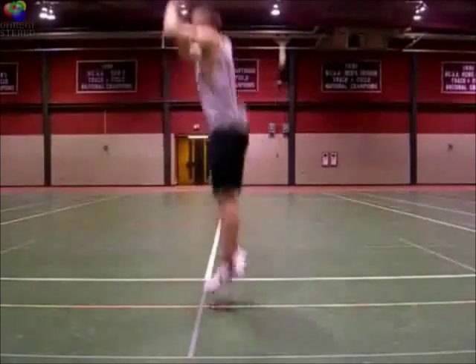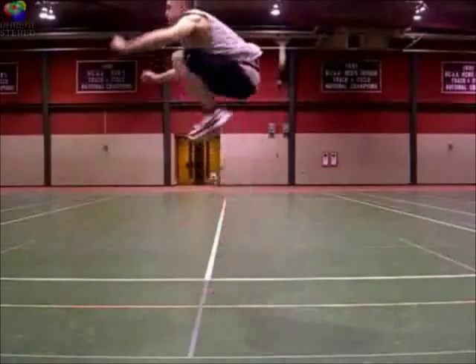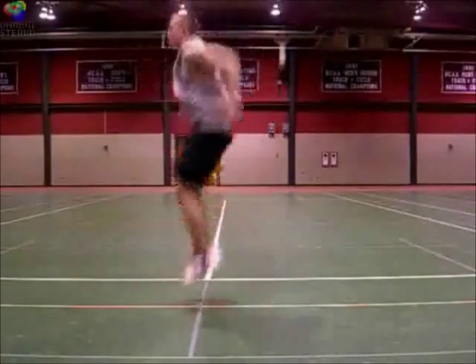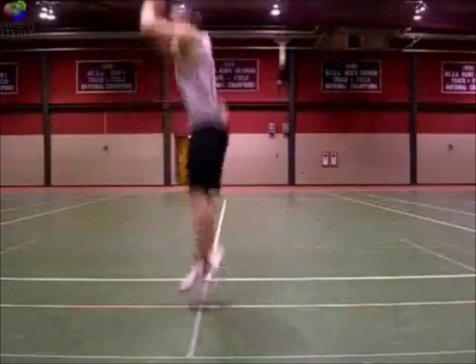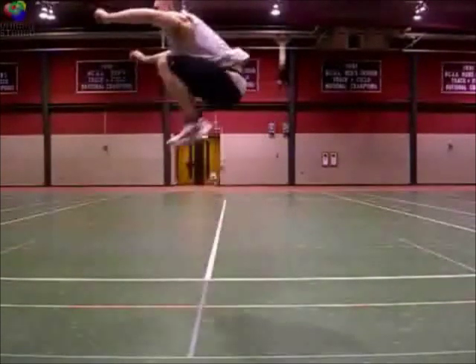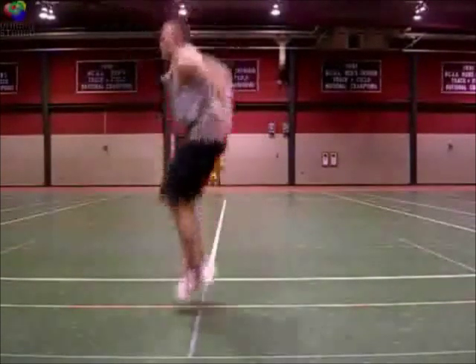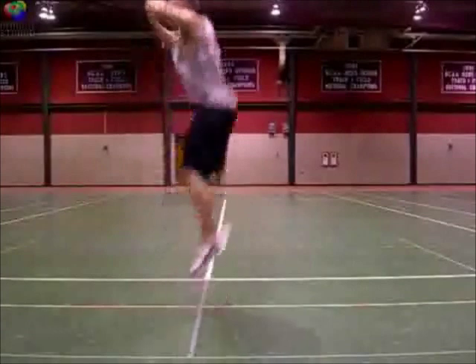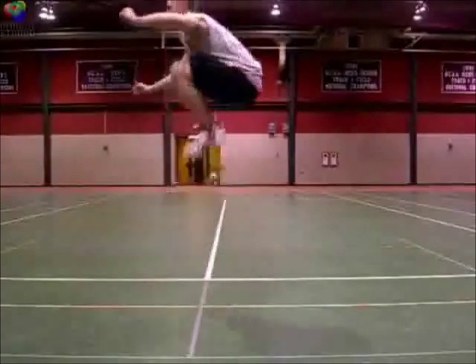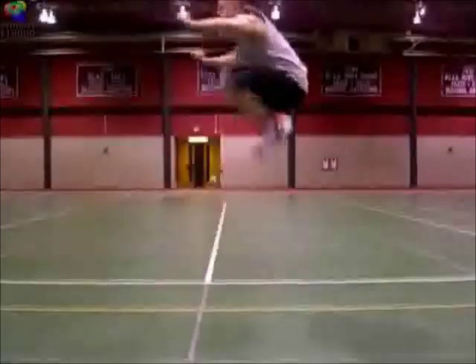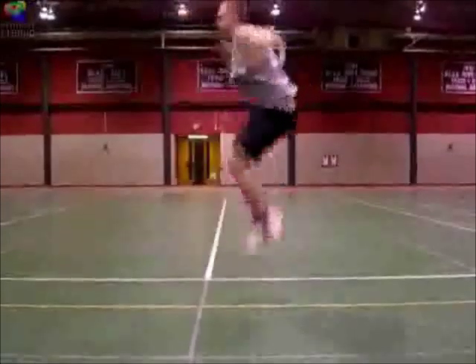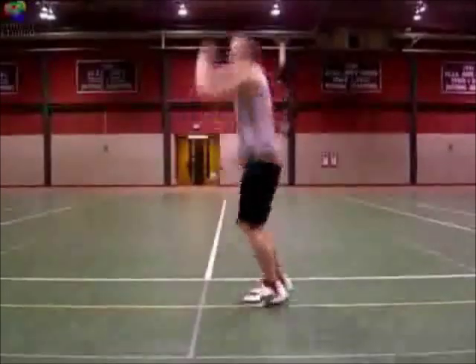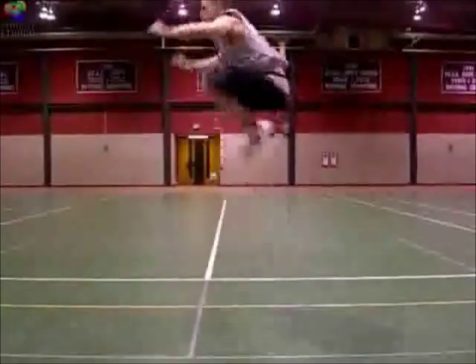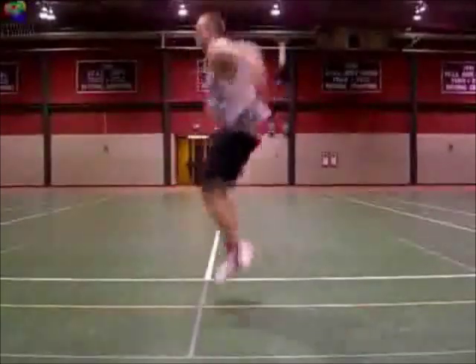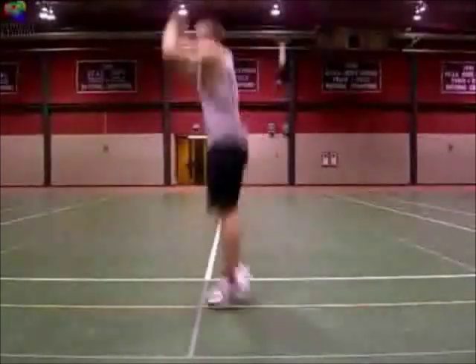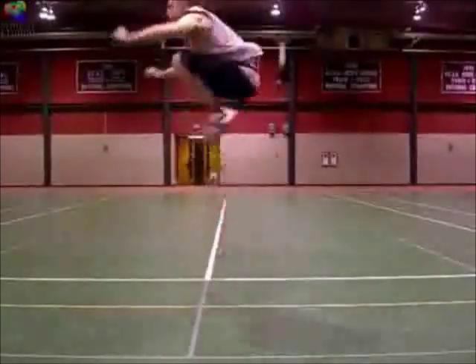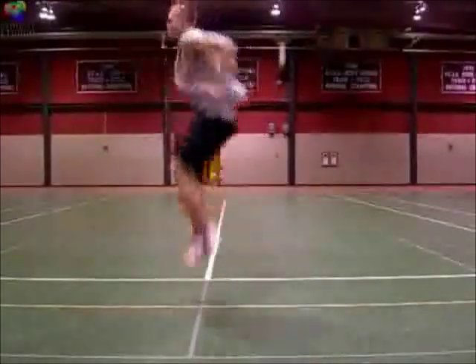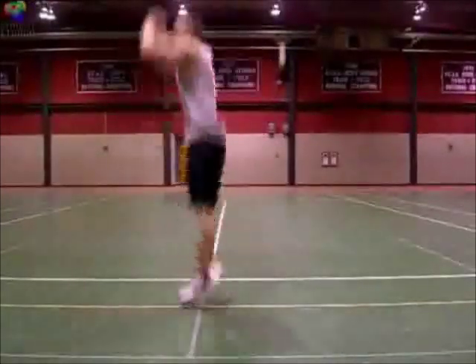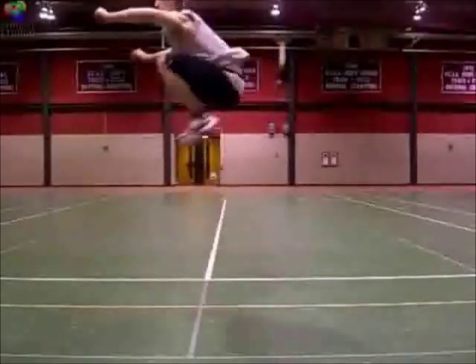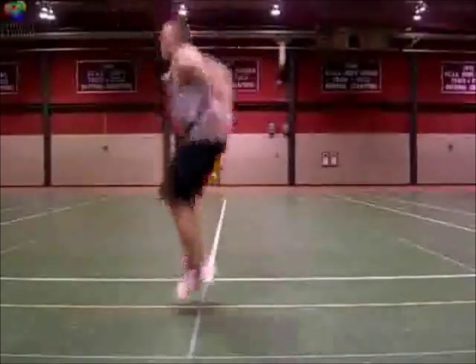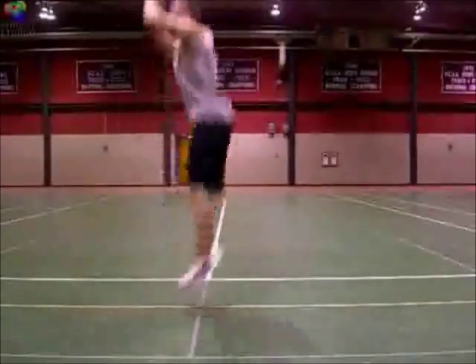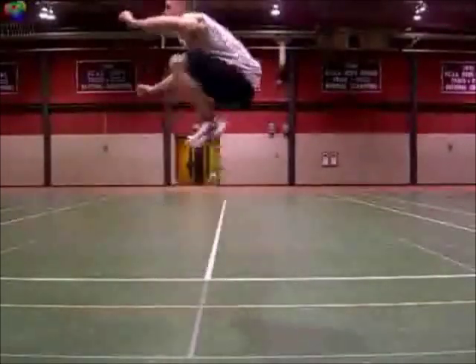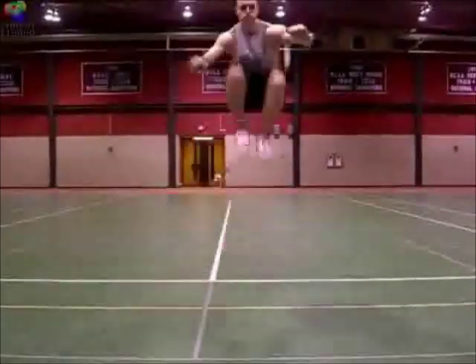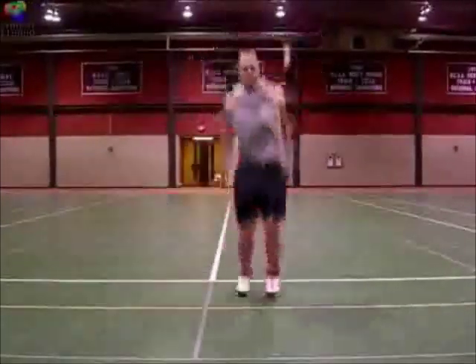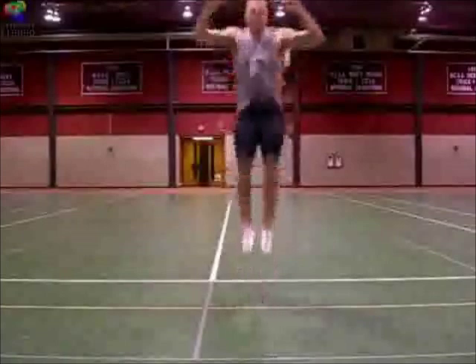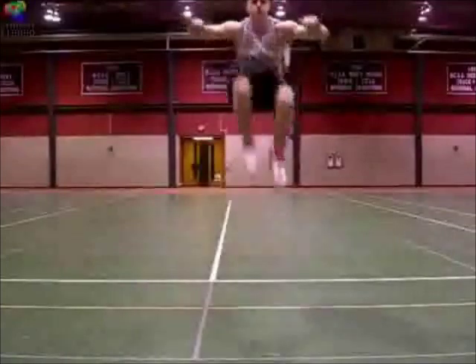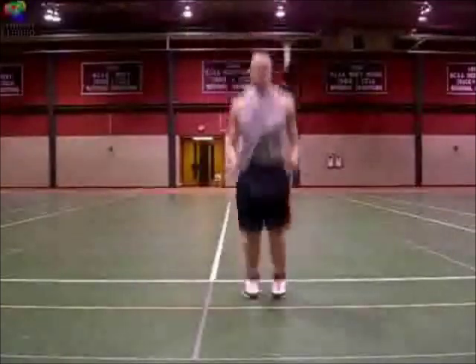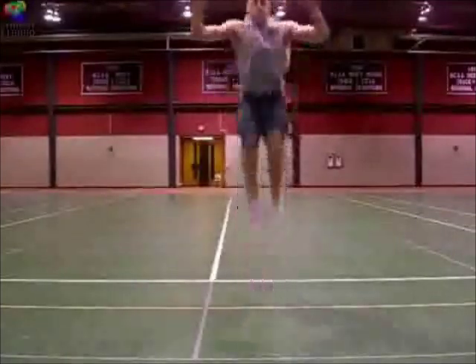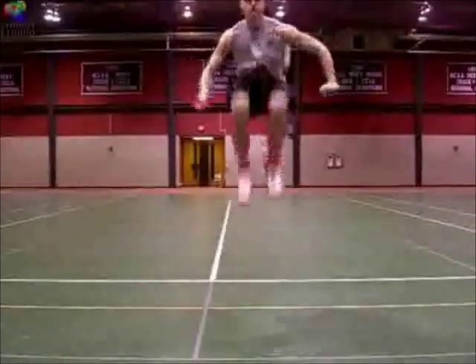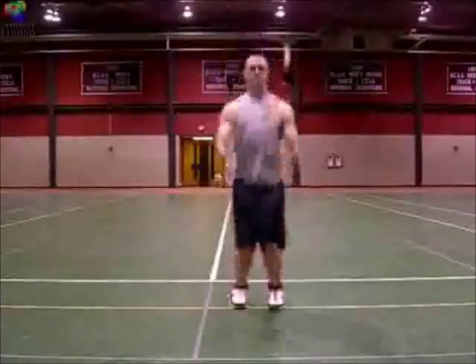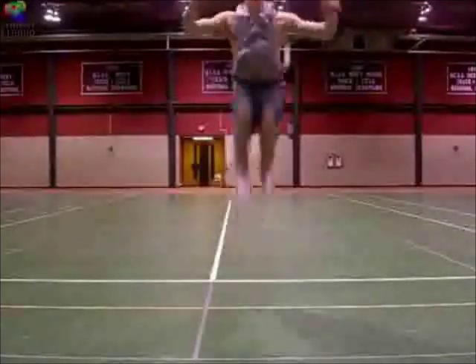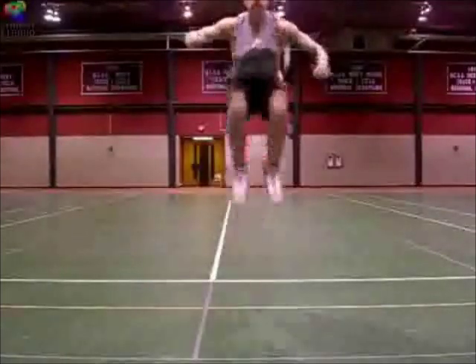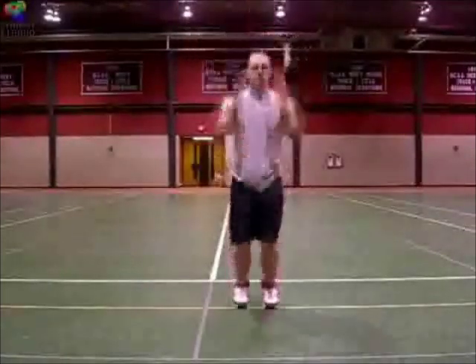These are called tuck jumps. You jump up and pull your knees to your chest in the air. Then as you drop, extend your legs back down and bounce up again as quickly as possible.